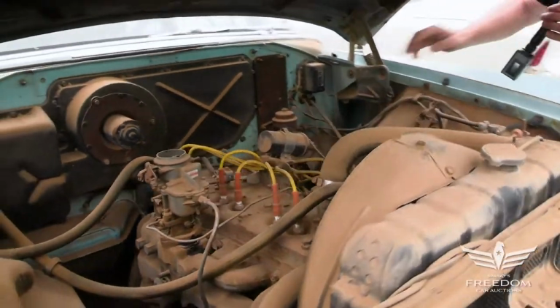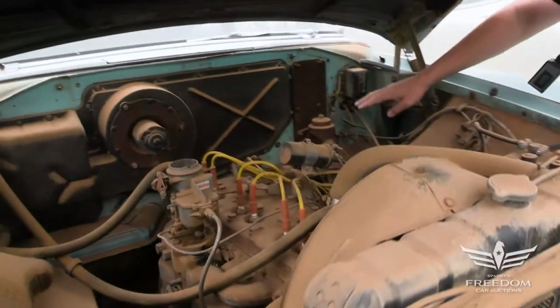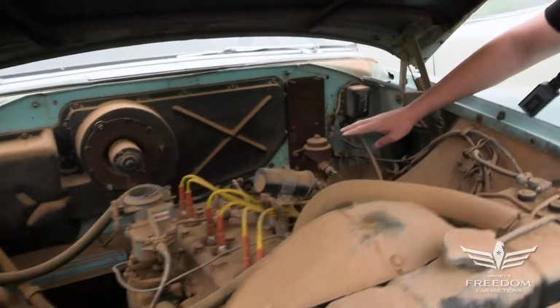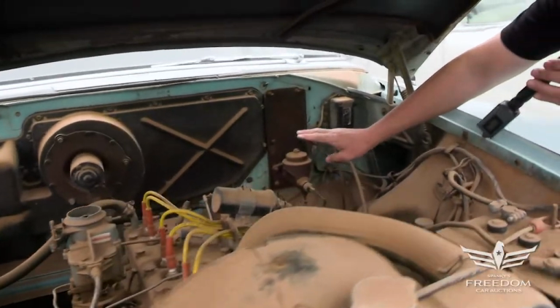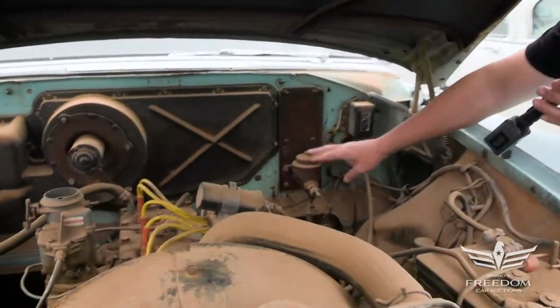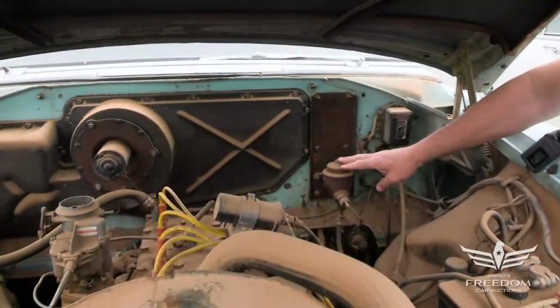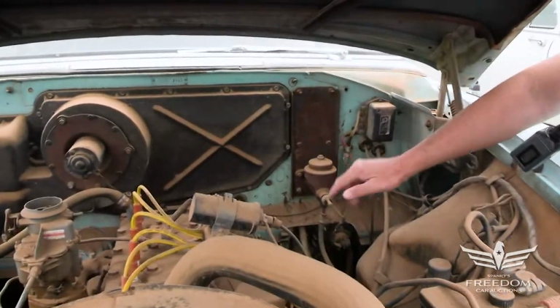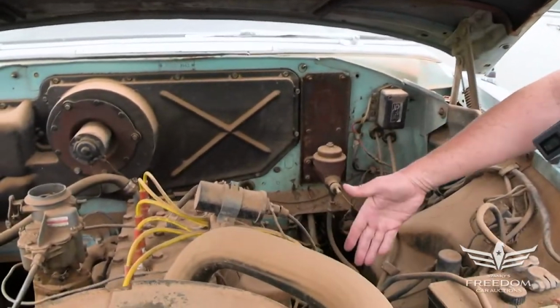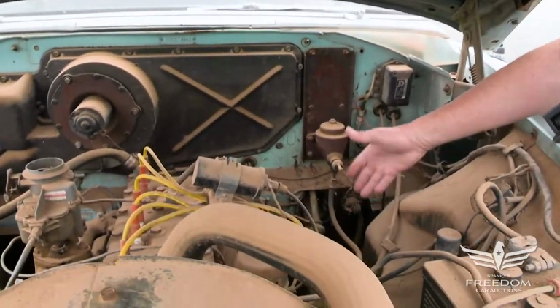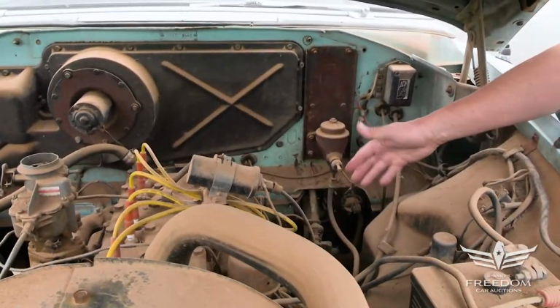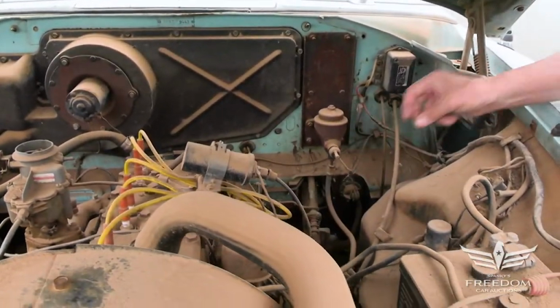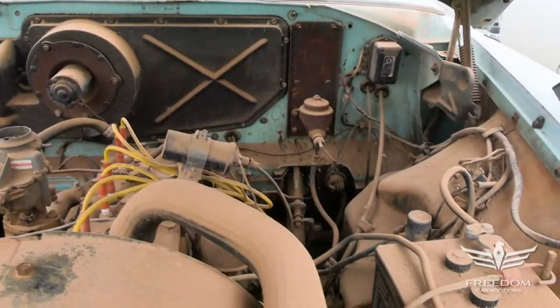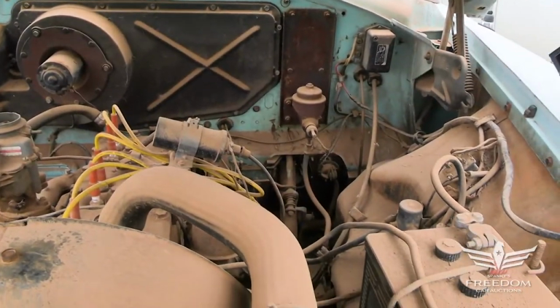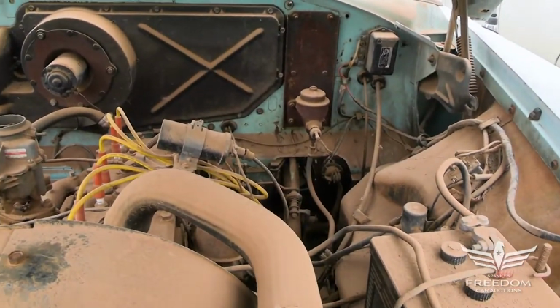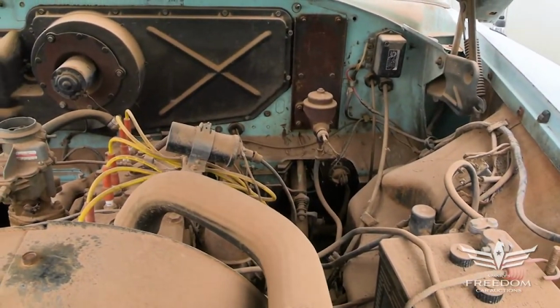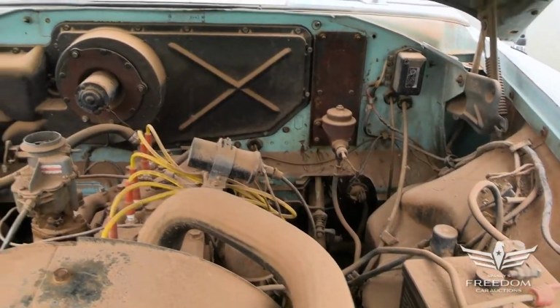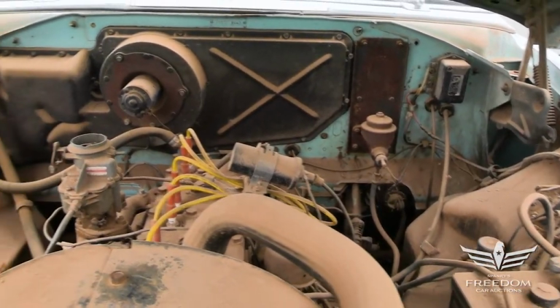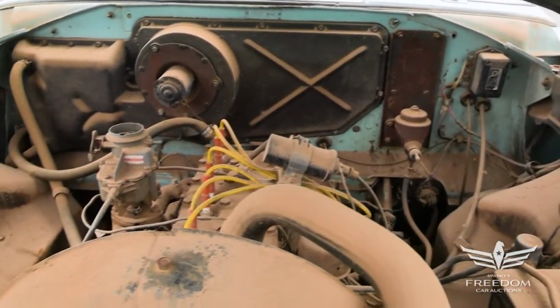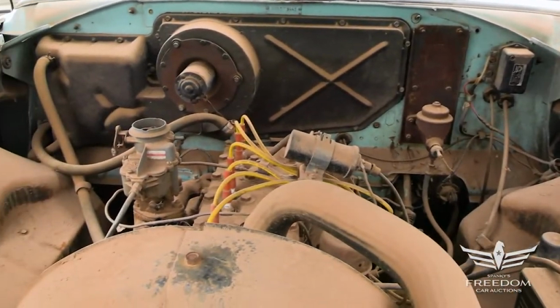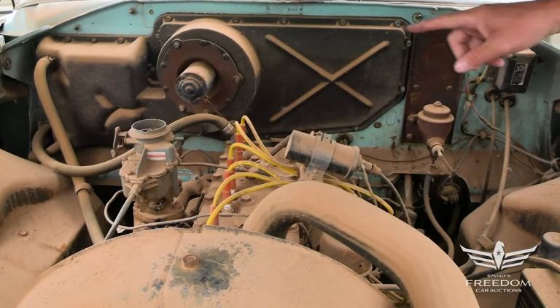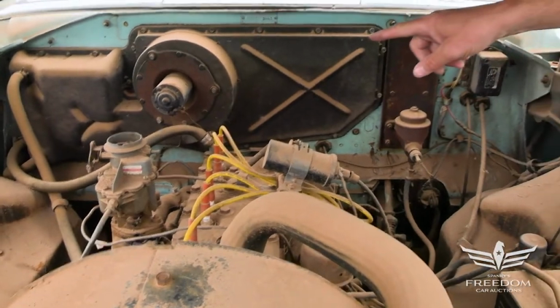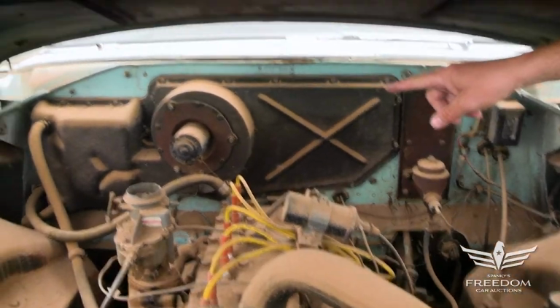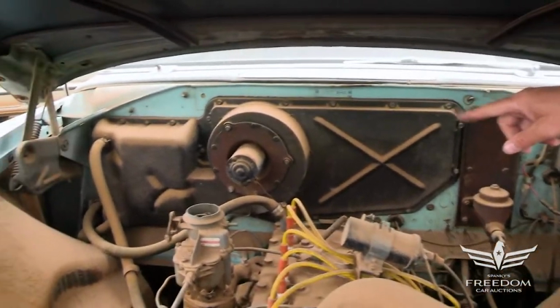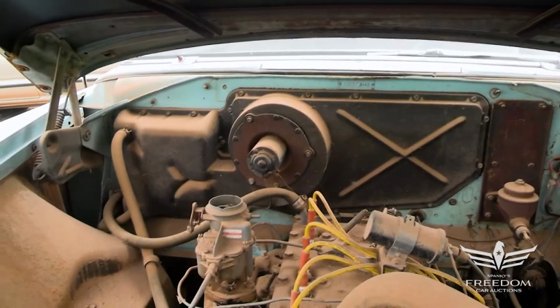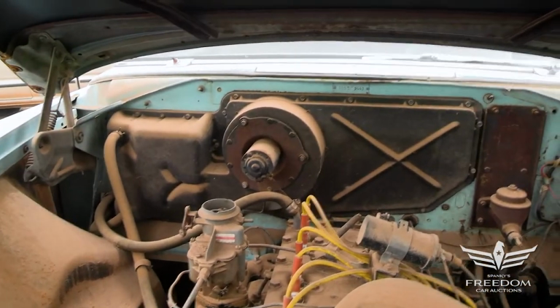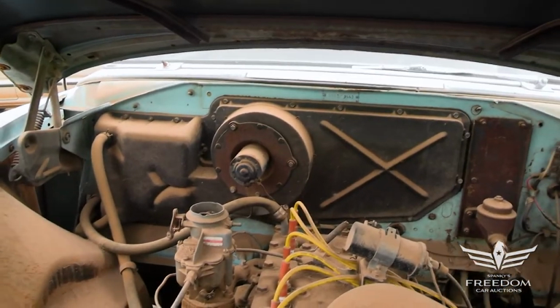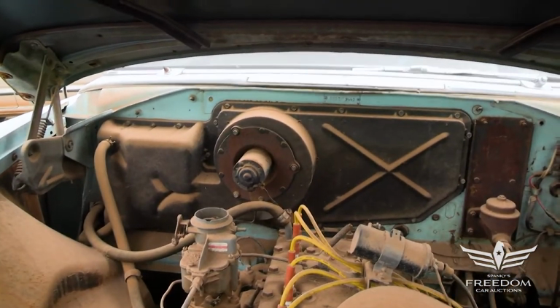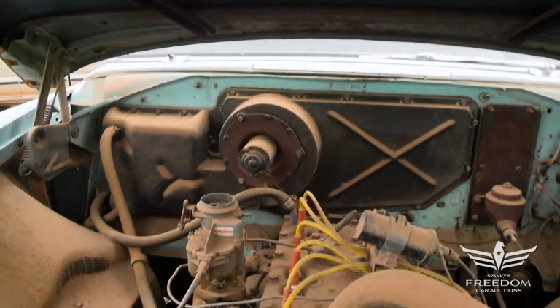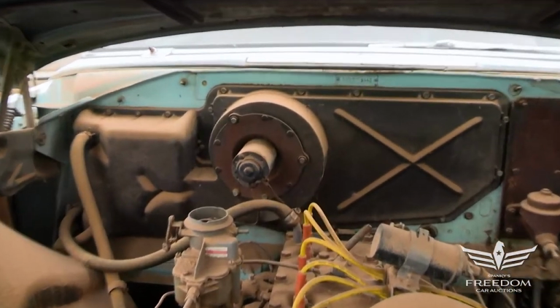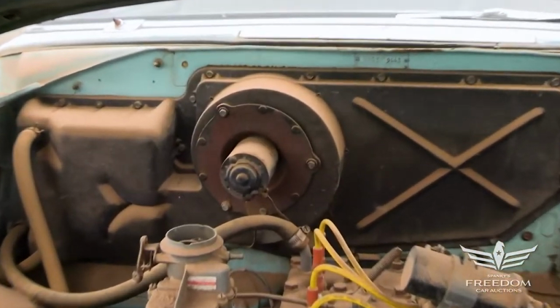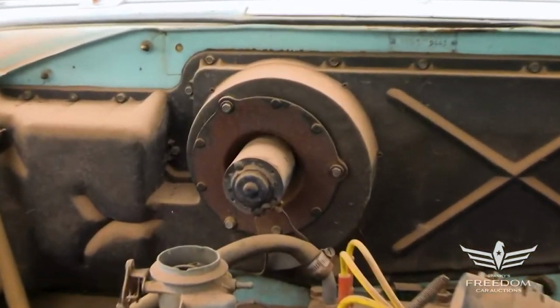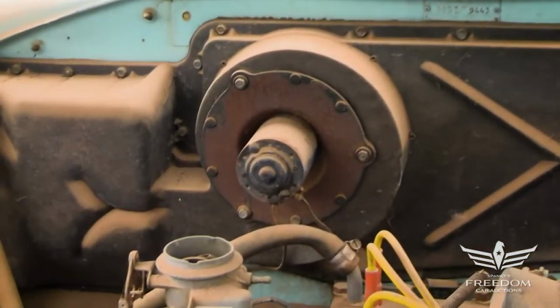Manual drum brakes, of course. Manual steering. This was a pretty austere daily commuter. It does have a heater — we can see that against the firewall.